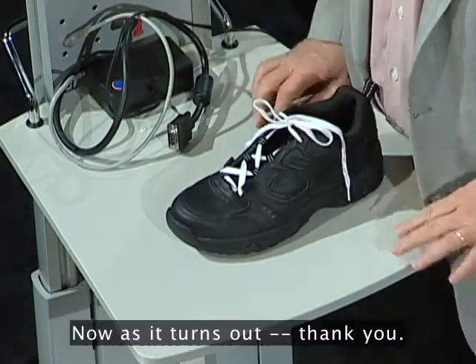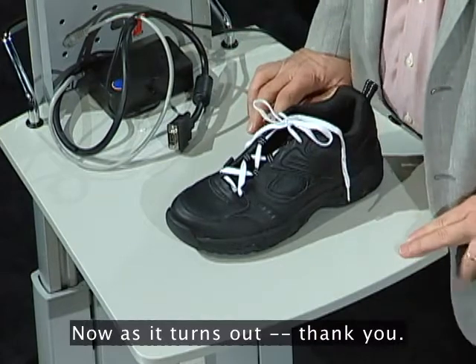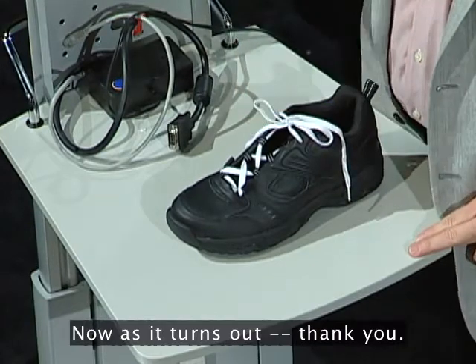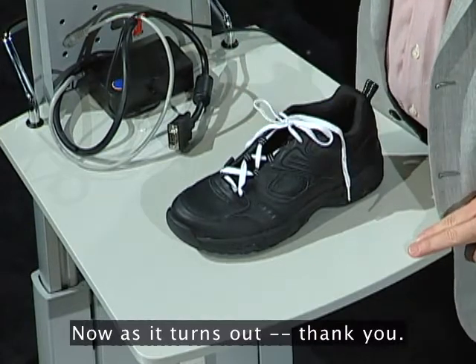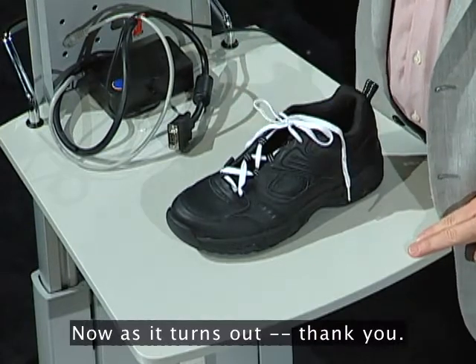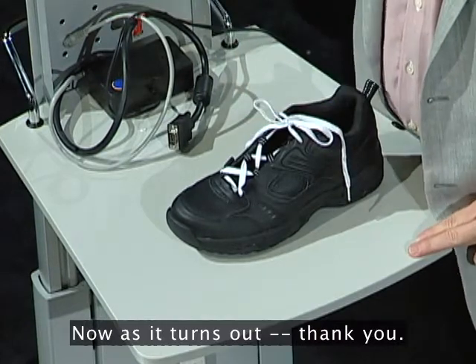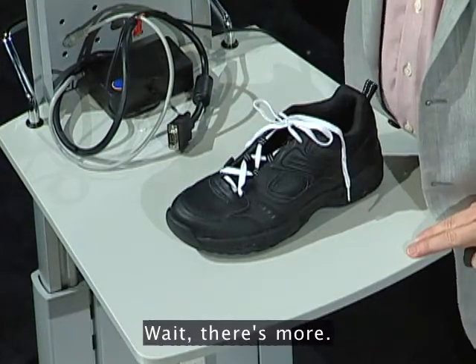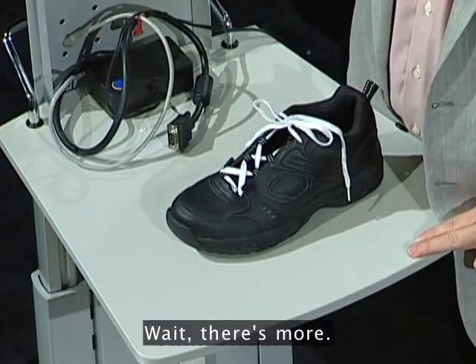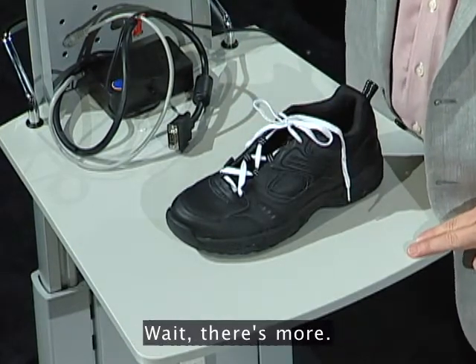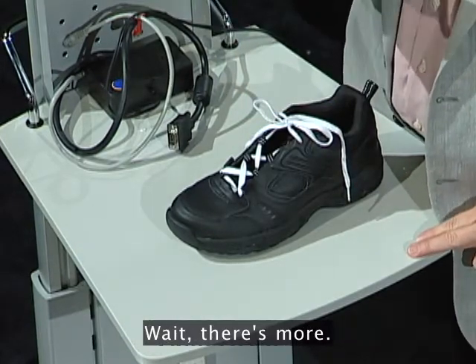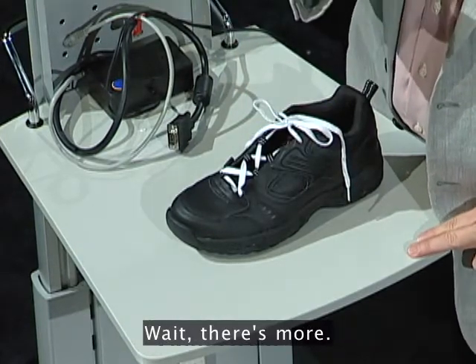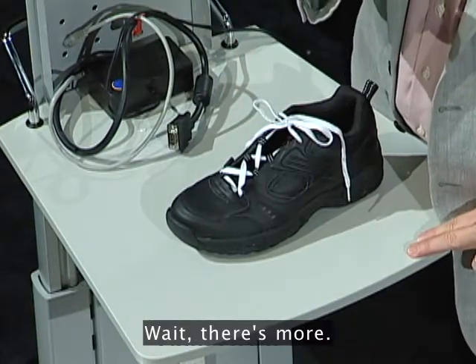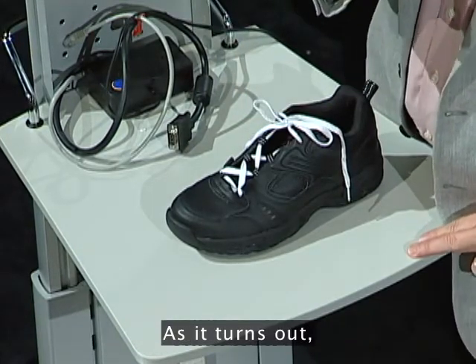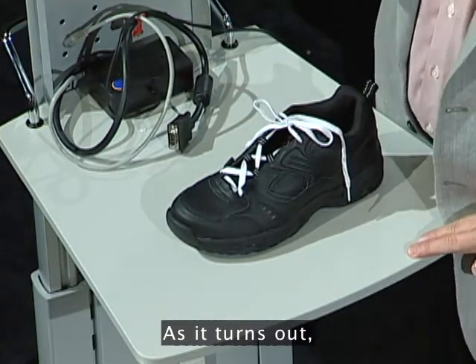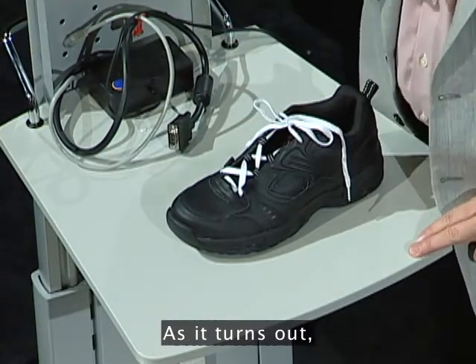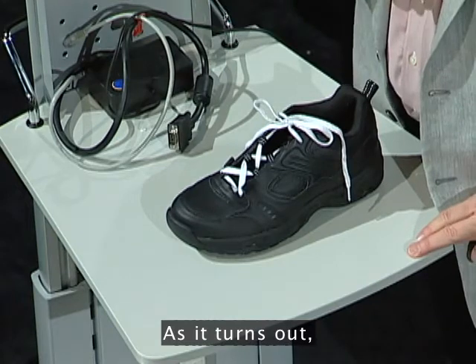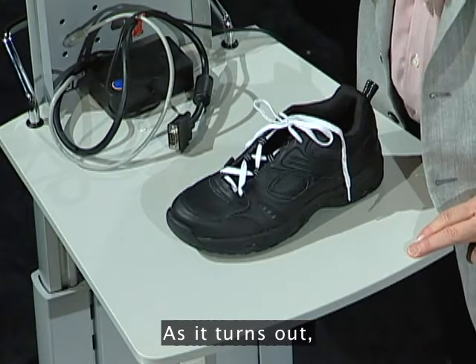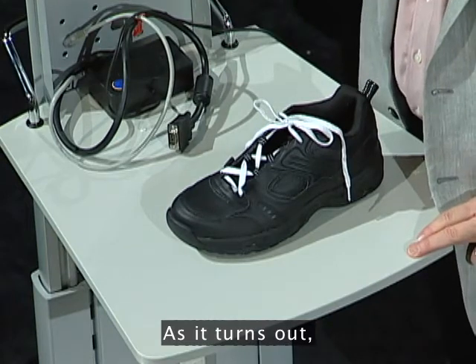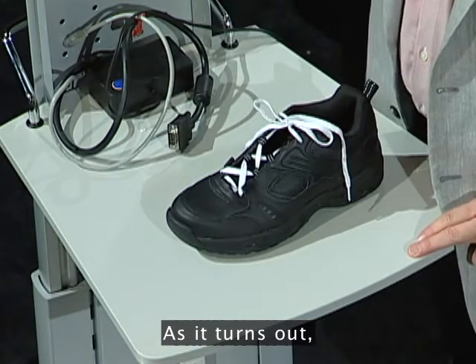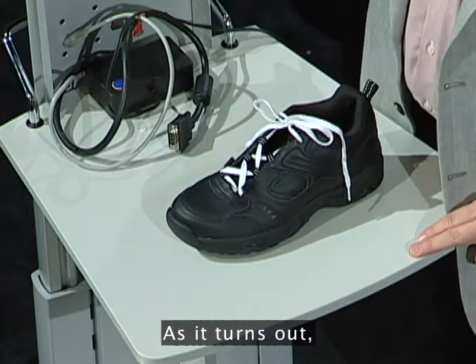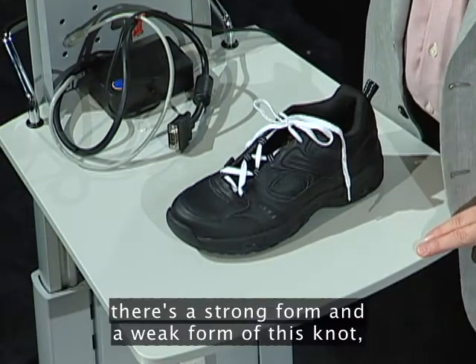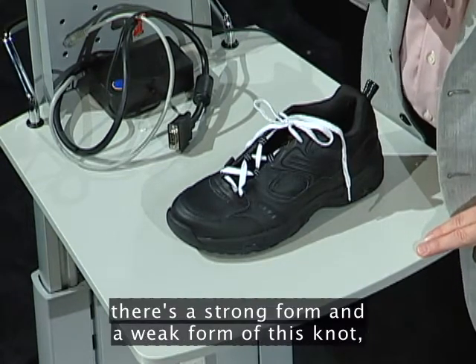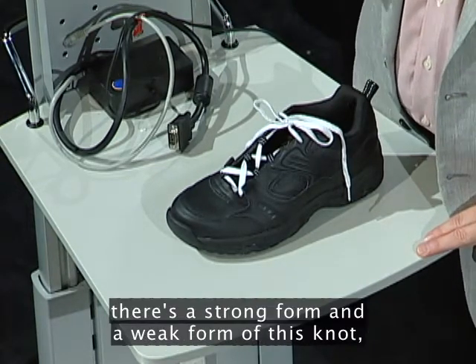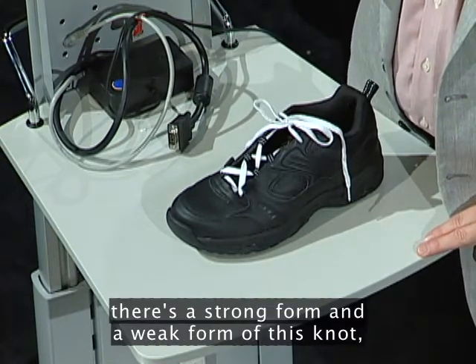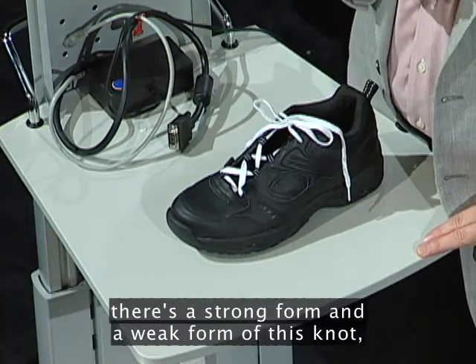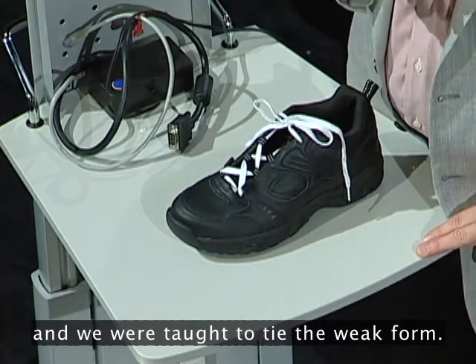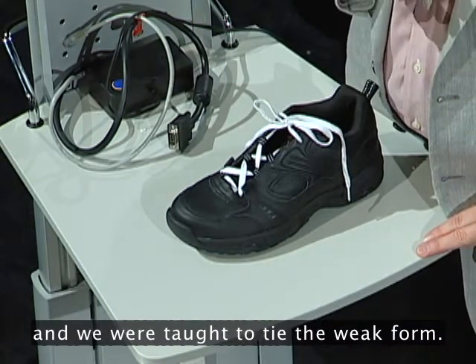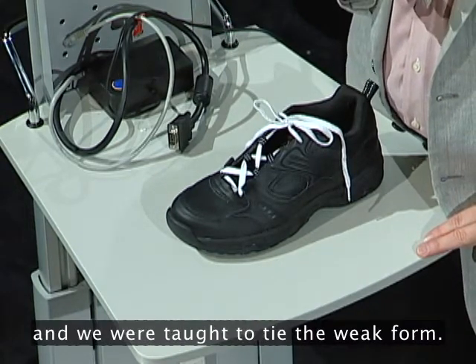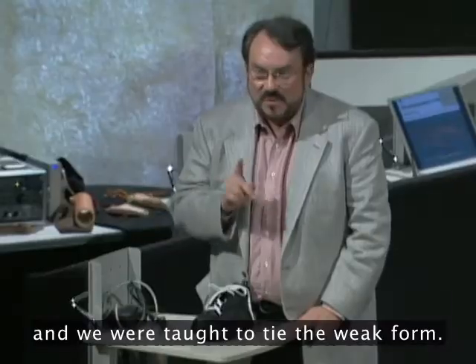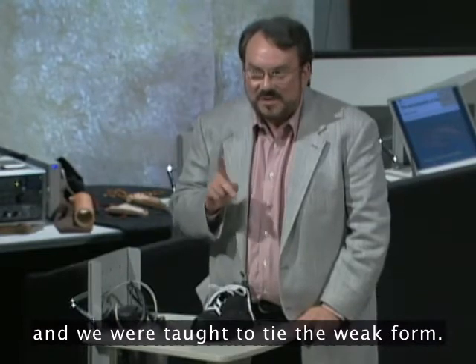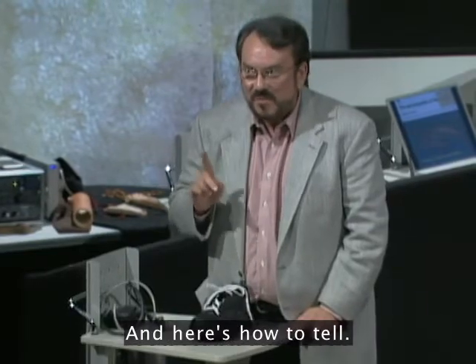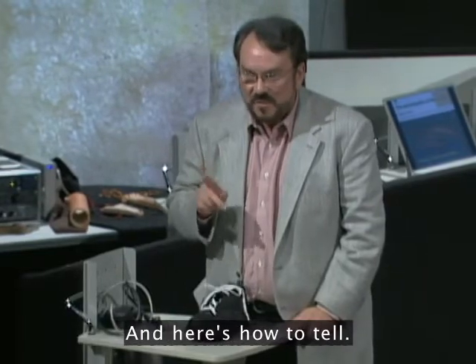As it turns out, there's a strong form and a weak form of this knot. And we were taught to tie the weak form.